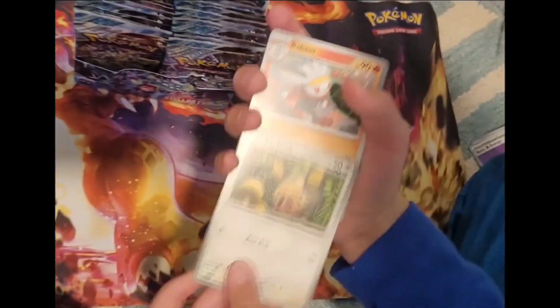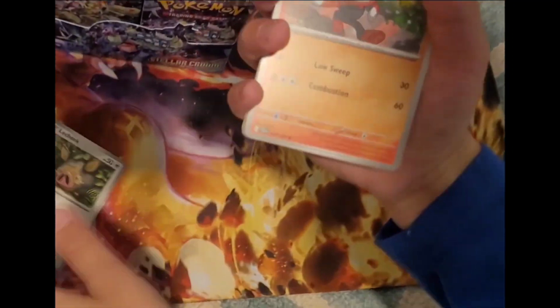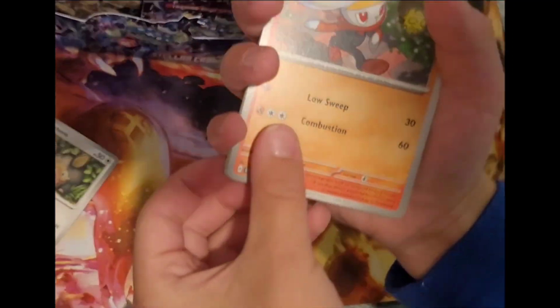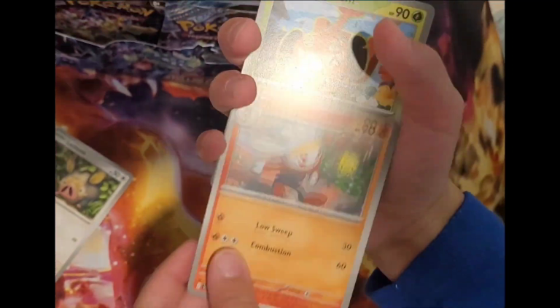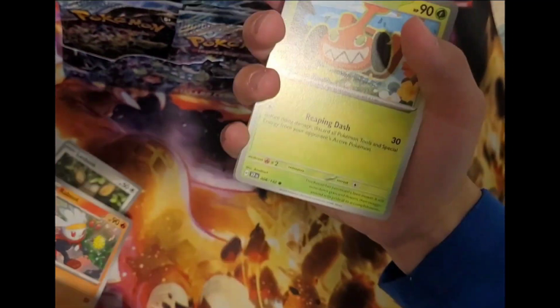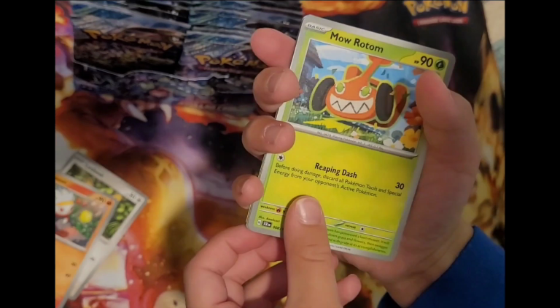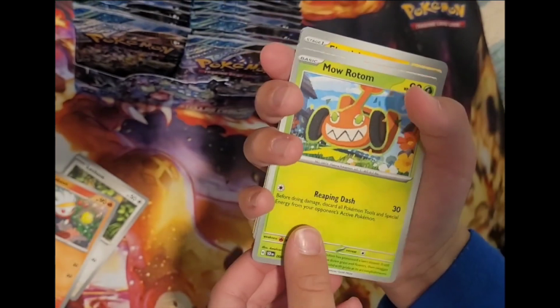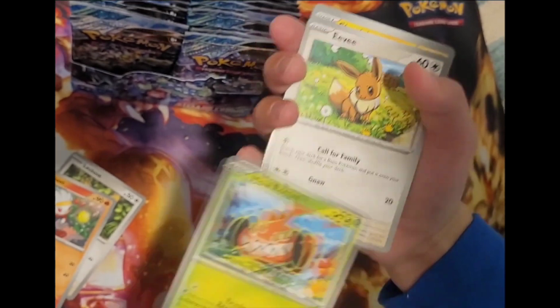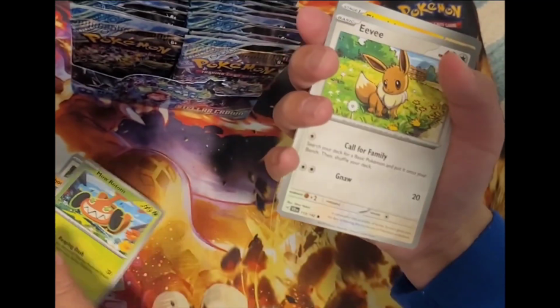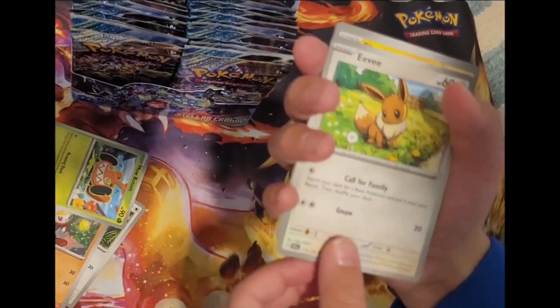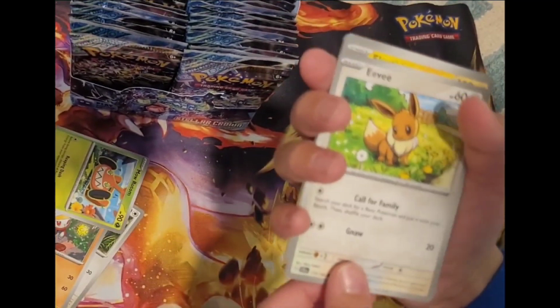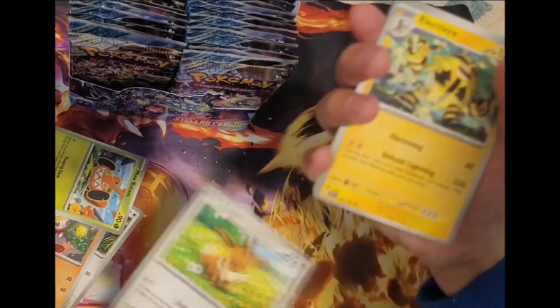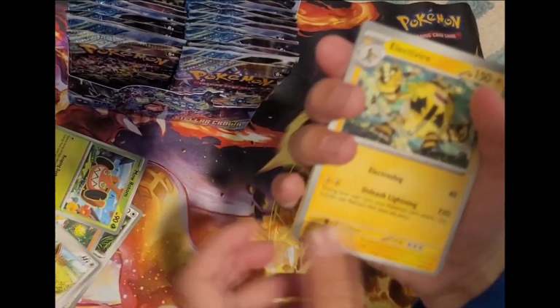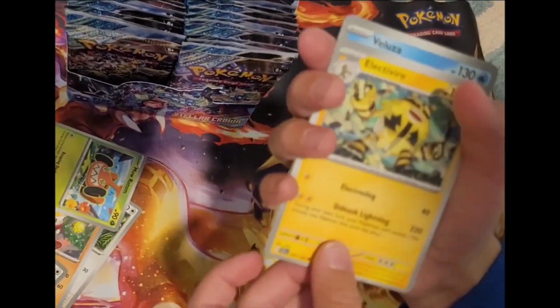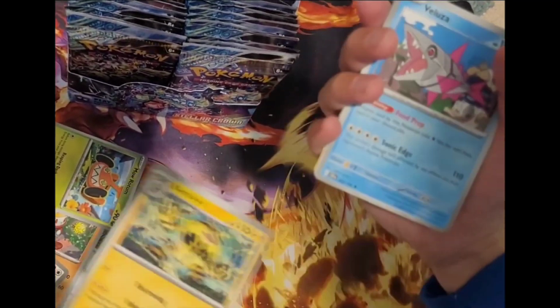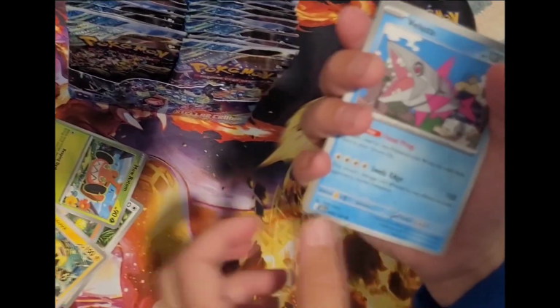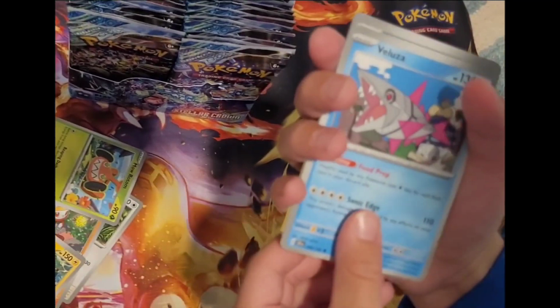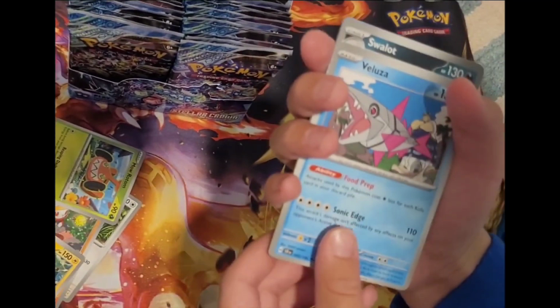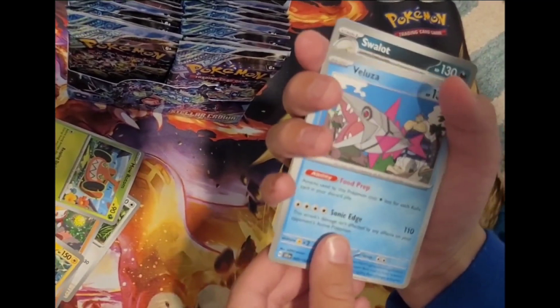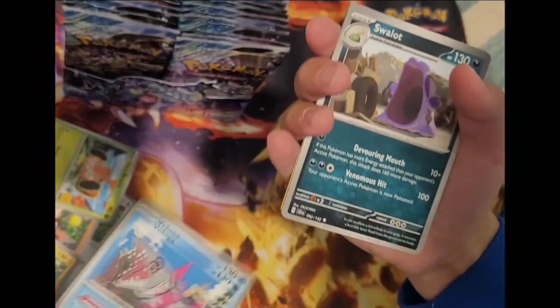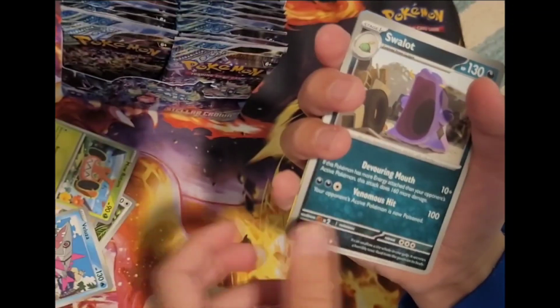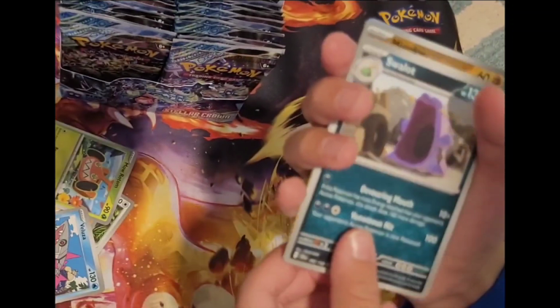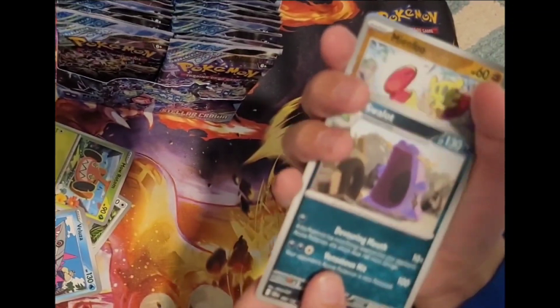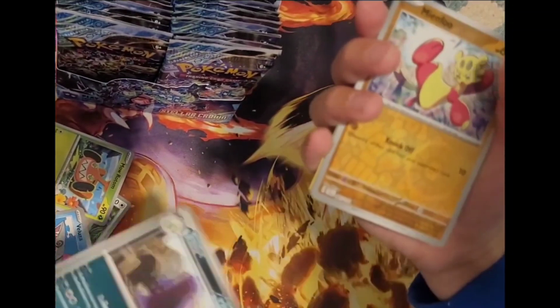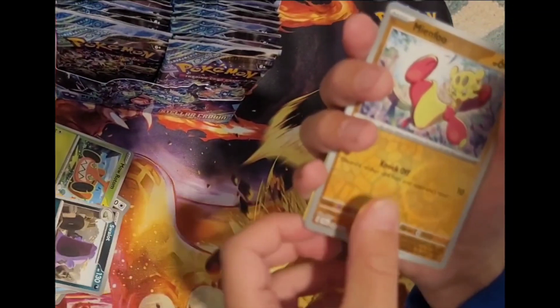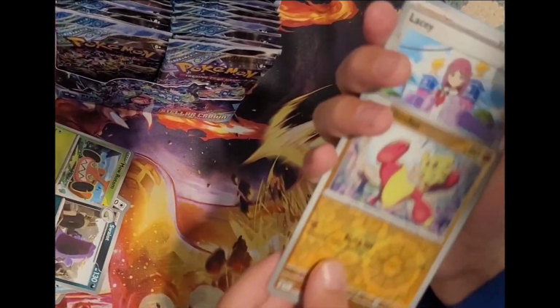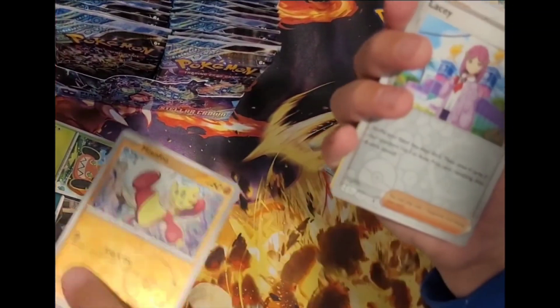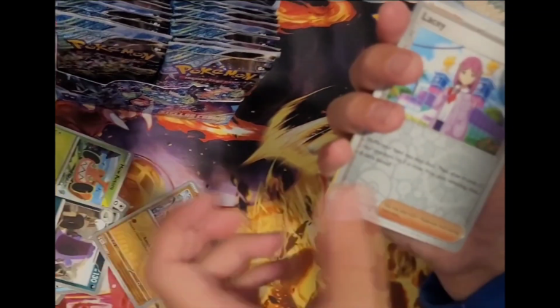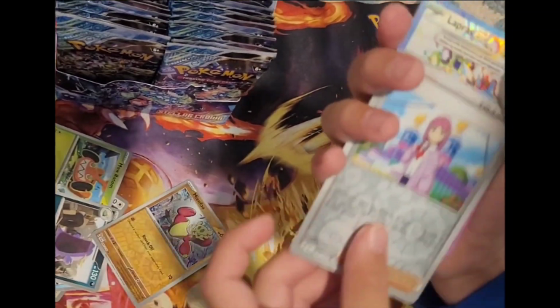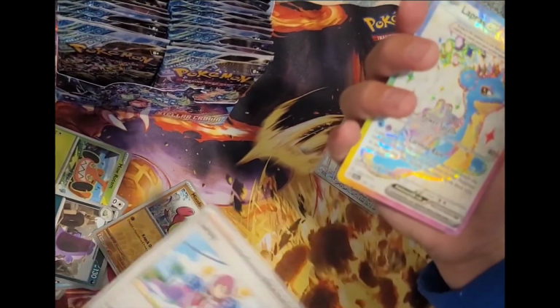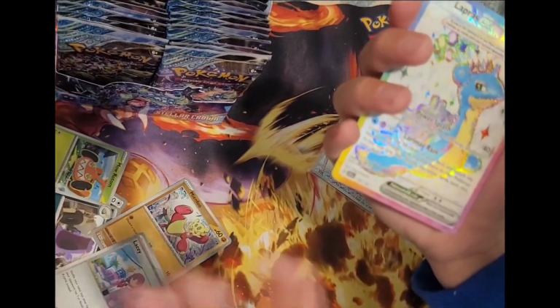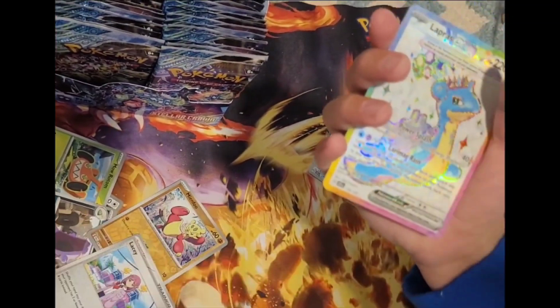Machonk, Raboot, Moatum, Eevee, Electride, Mazur, Swalette, Minifu, Lacy, and Lapras EX.